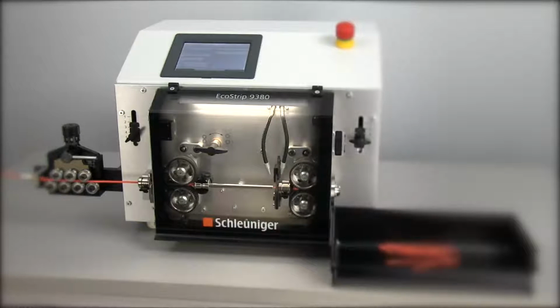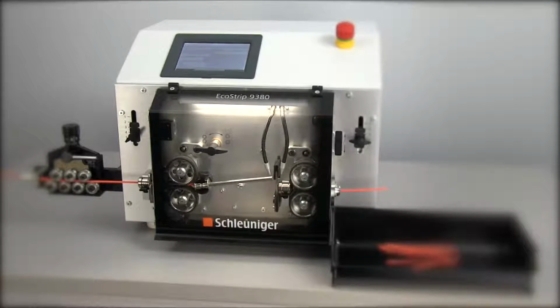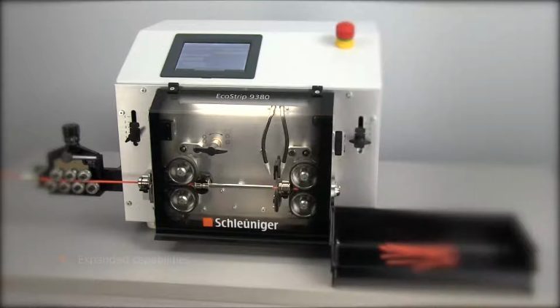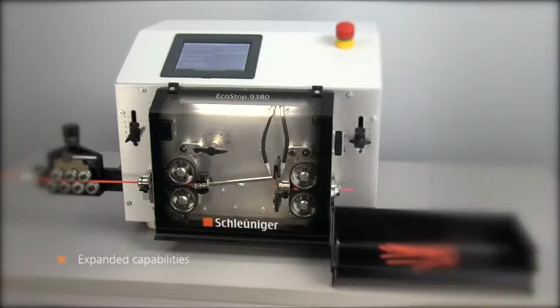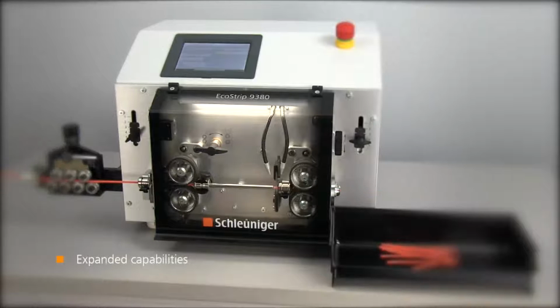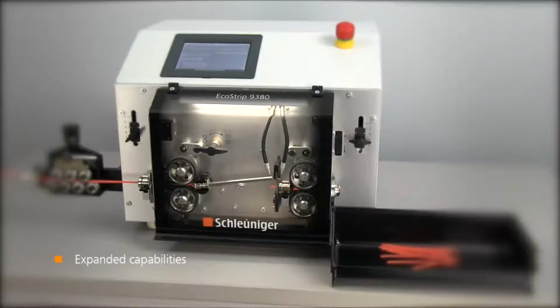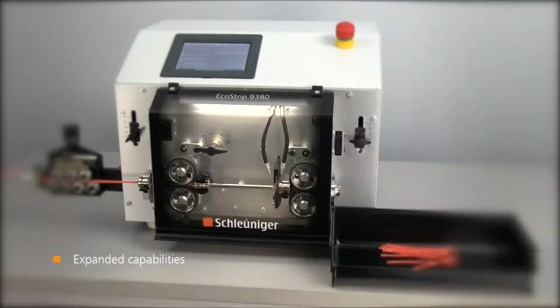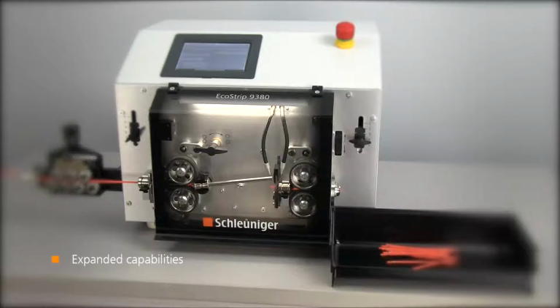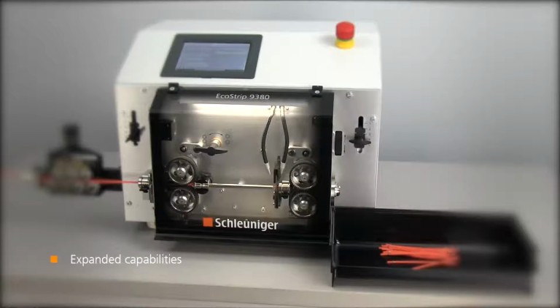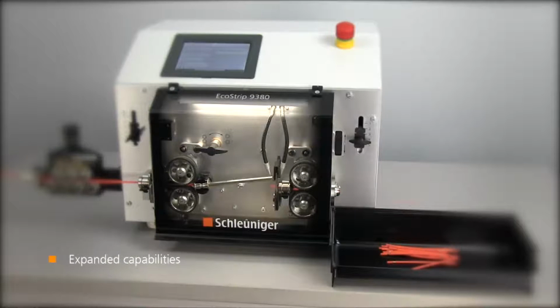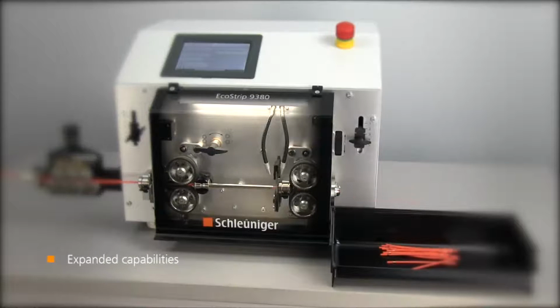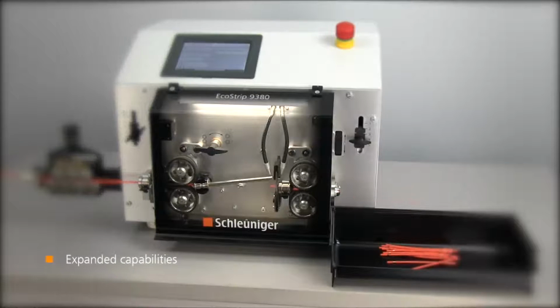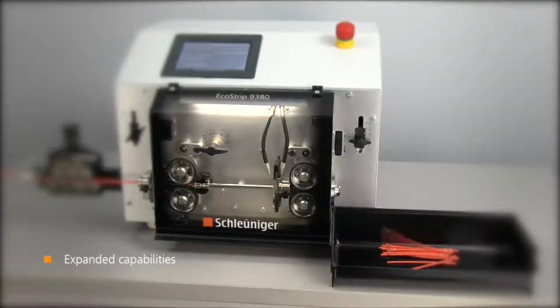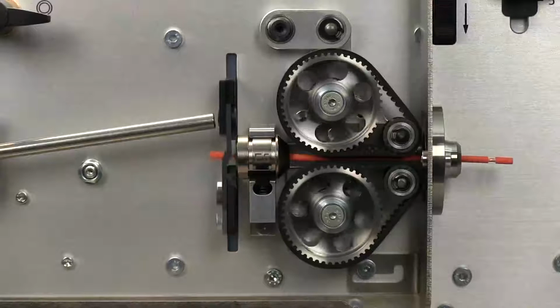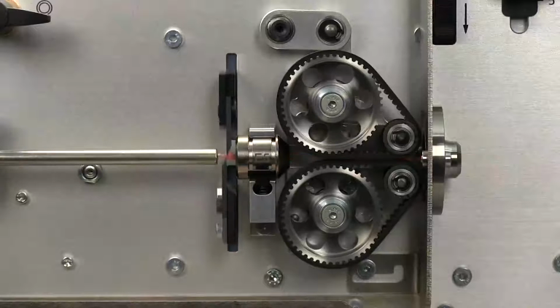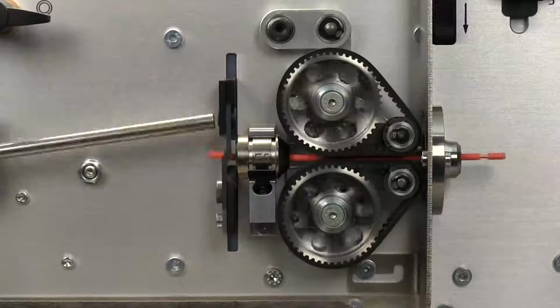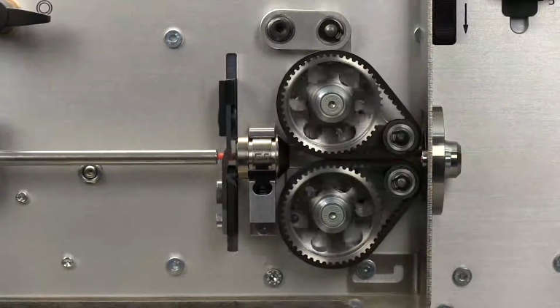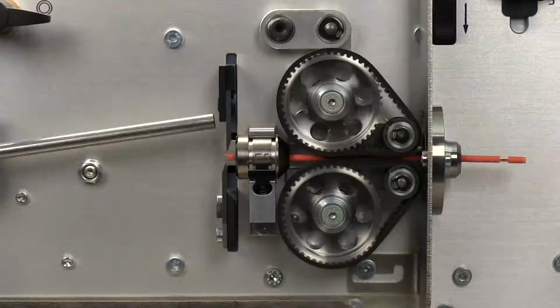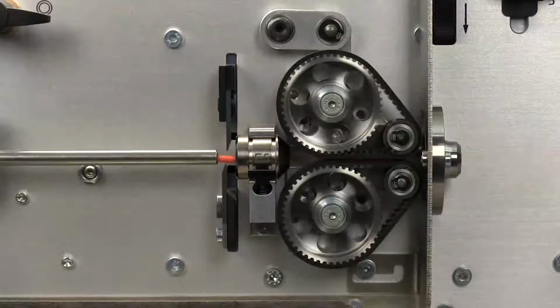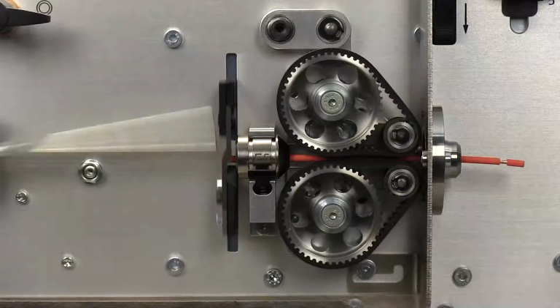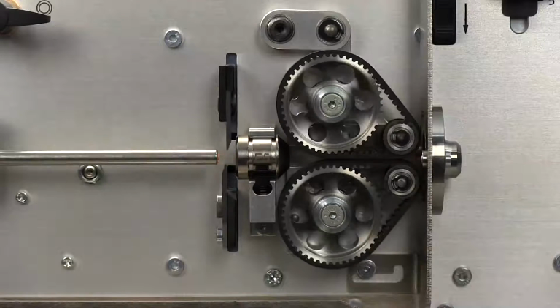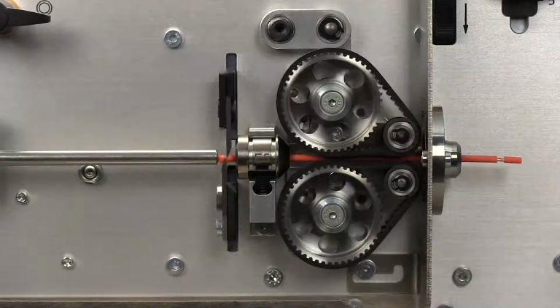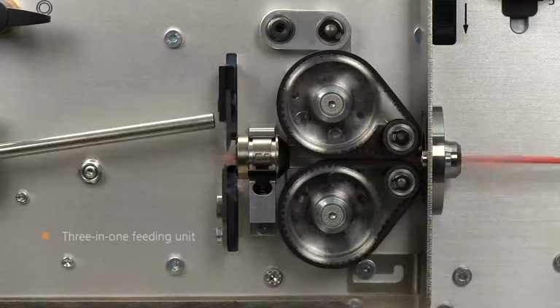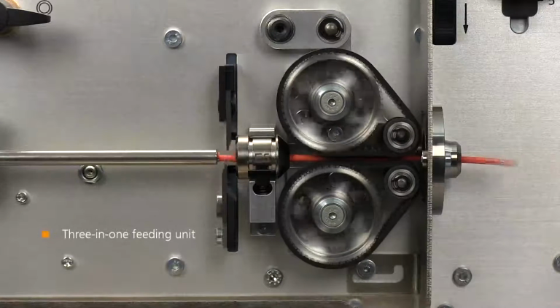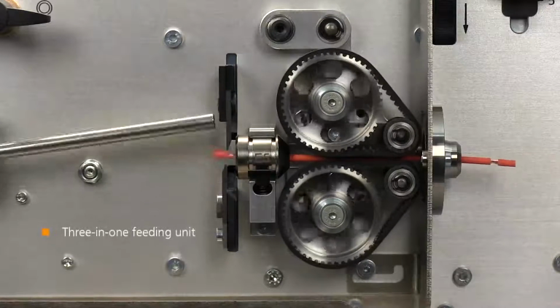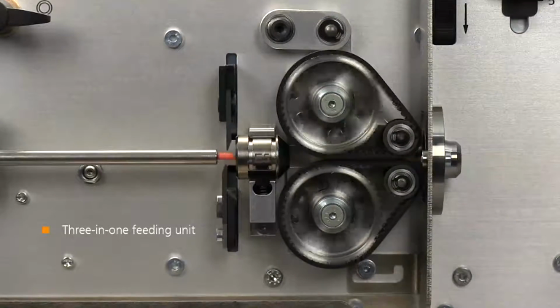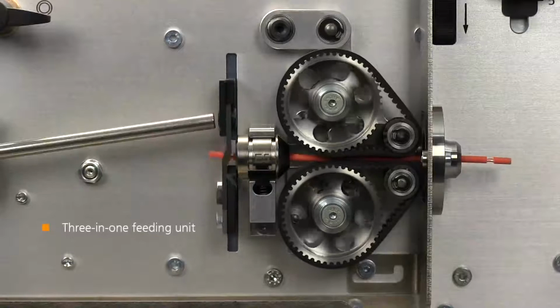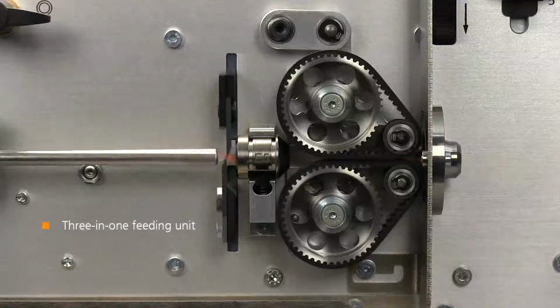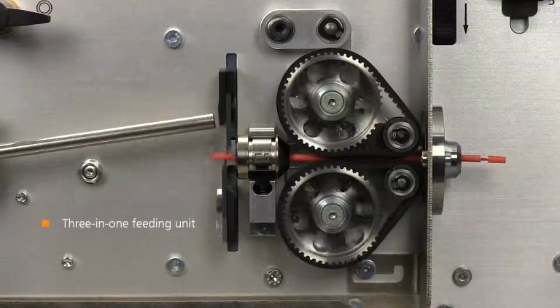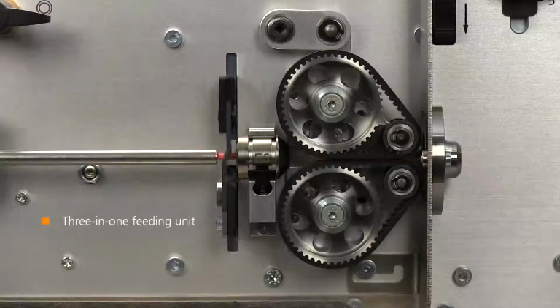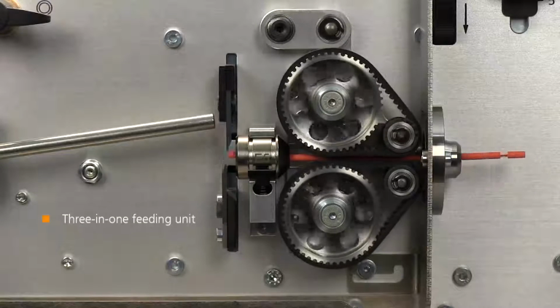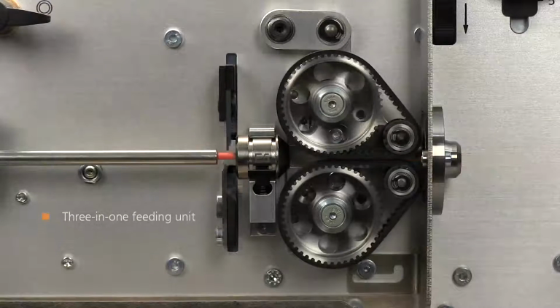Ecostrip 9380 — welcome to the future of entry-level cut and strip wire processing. The unique butterfly design of the optional belt feeding unit further enhances your capabilities.